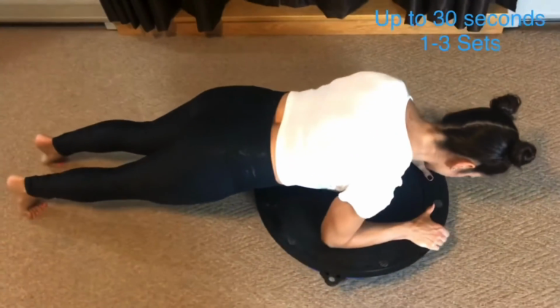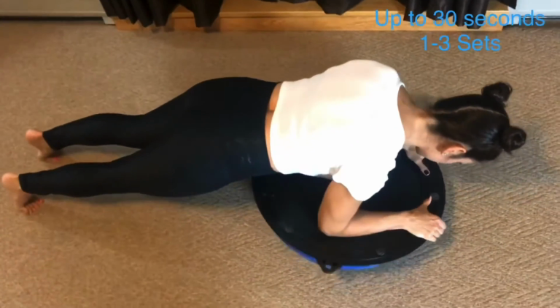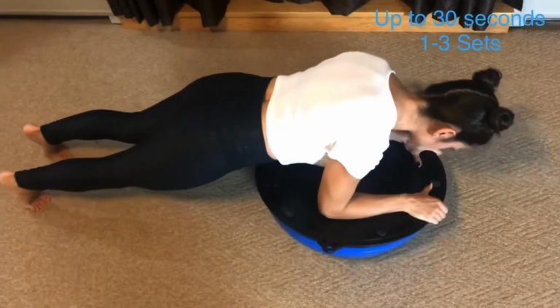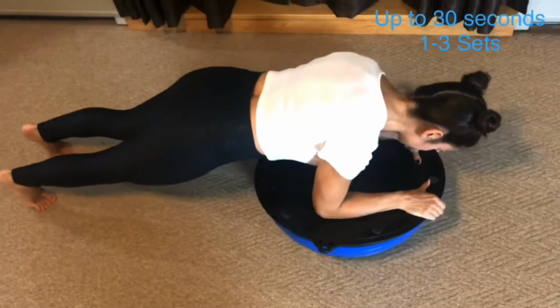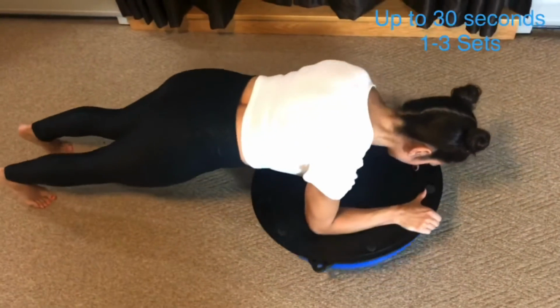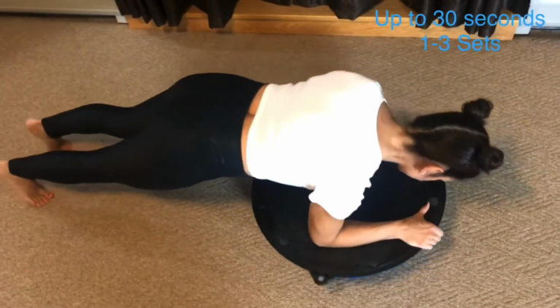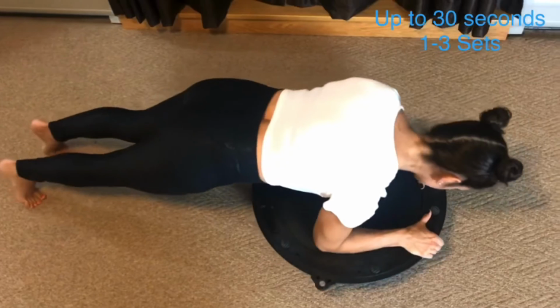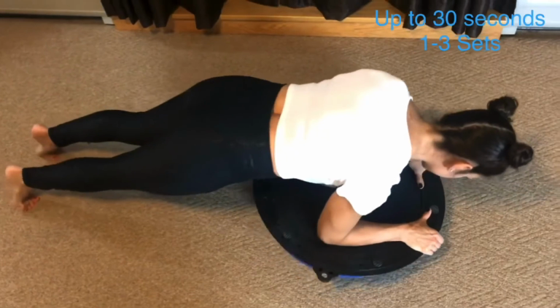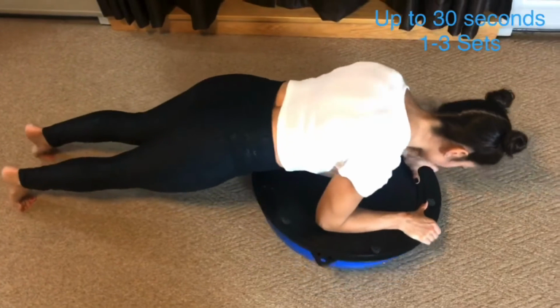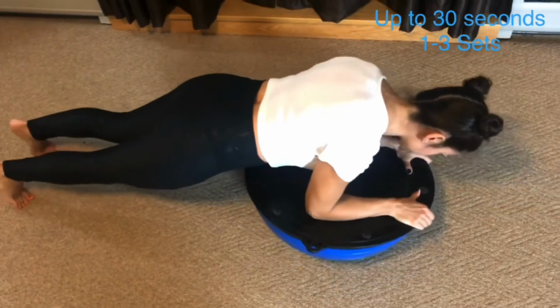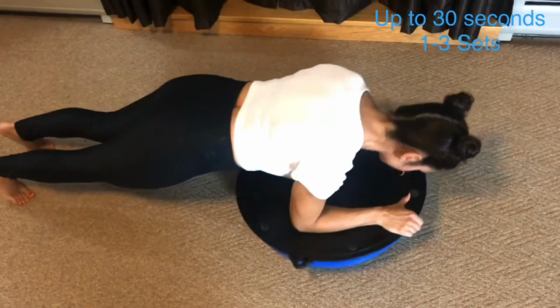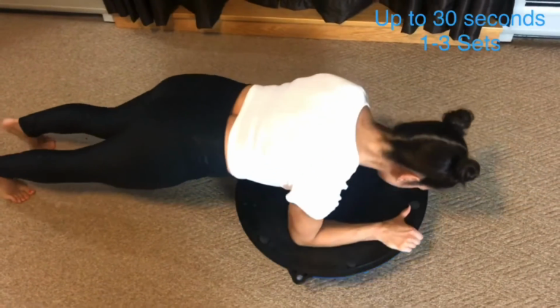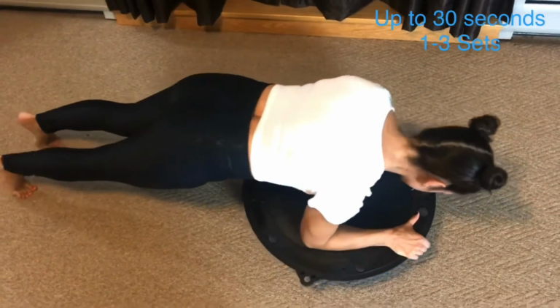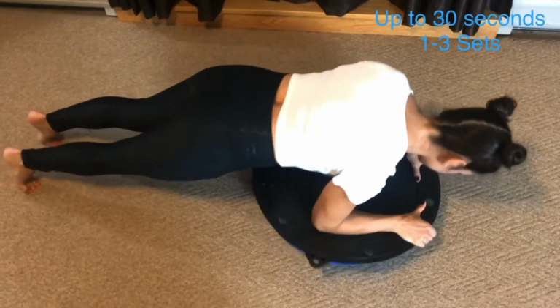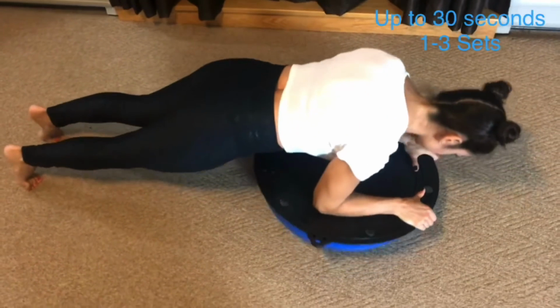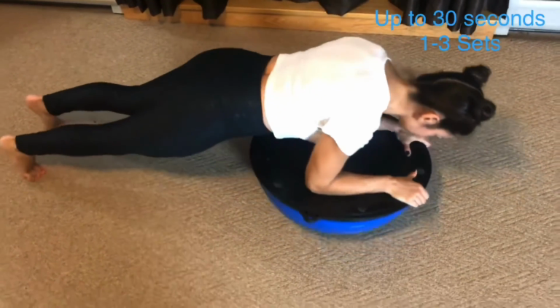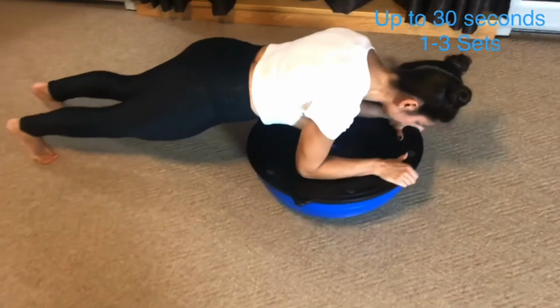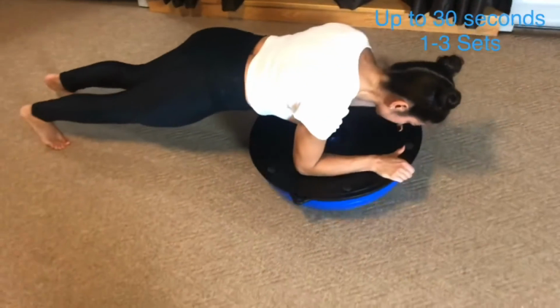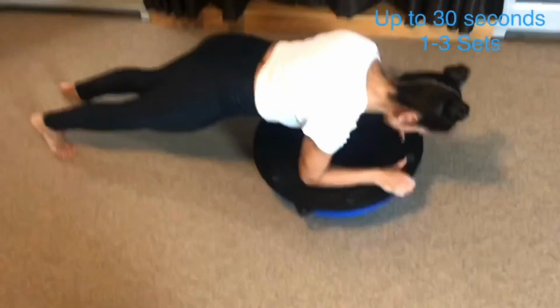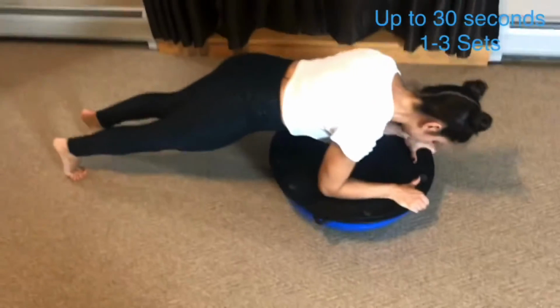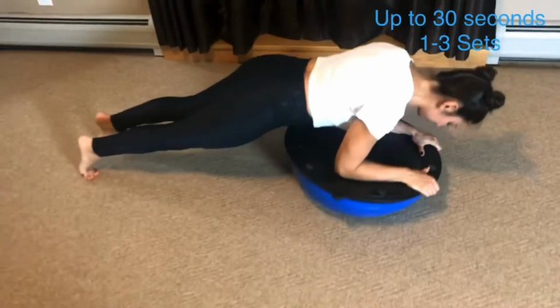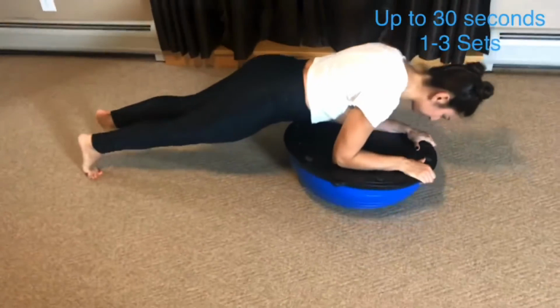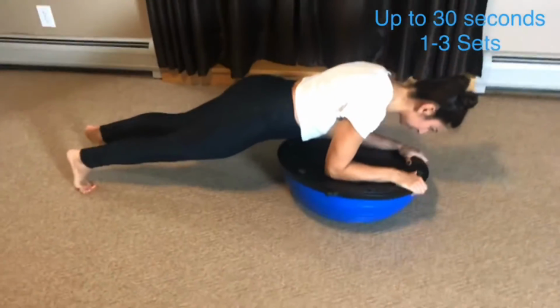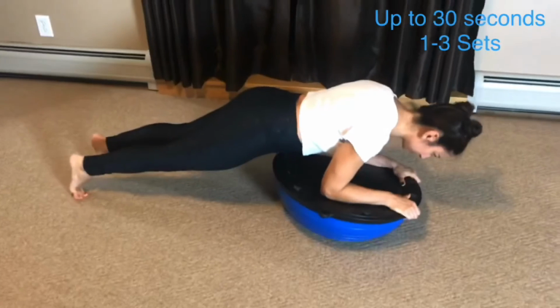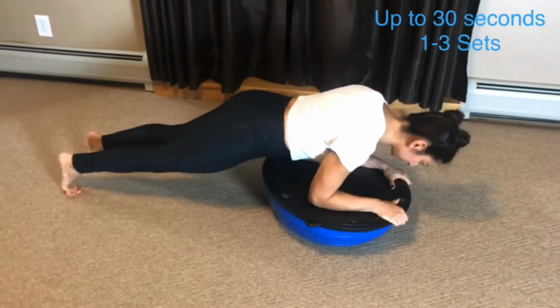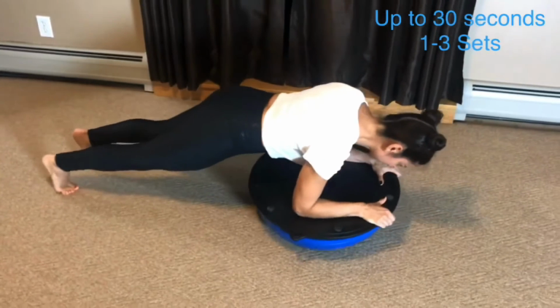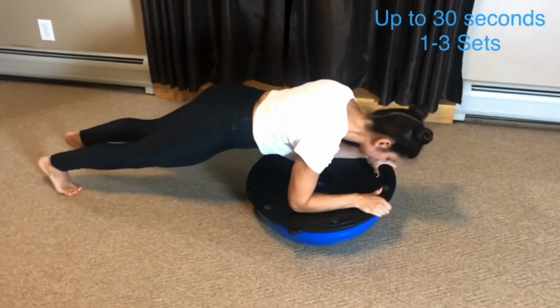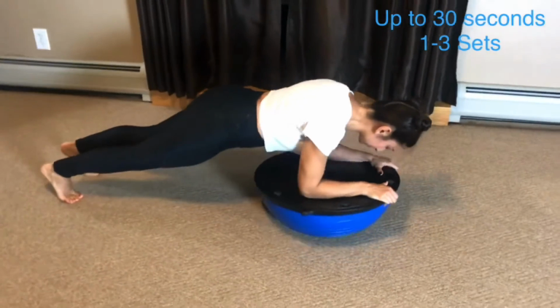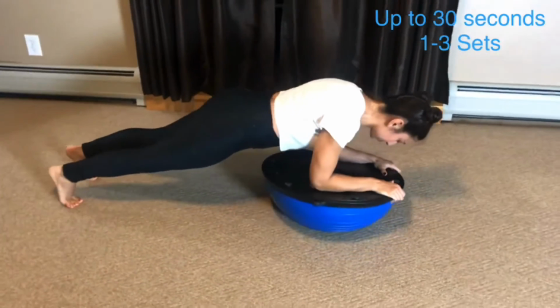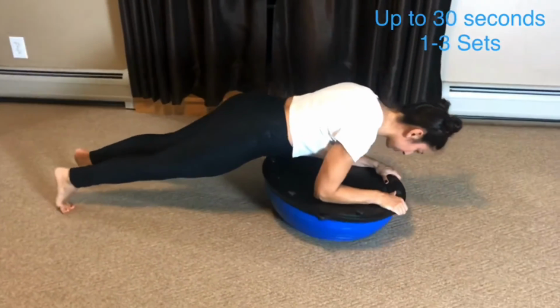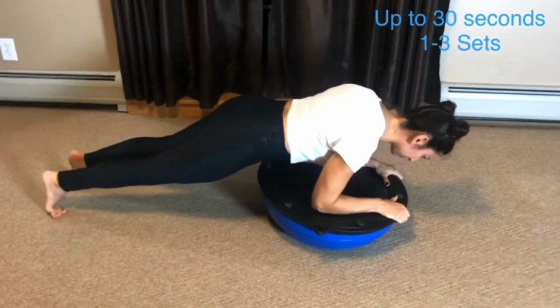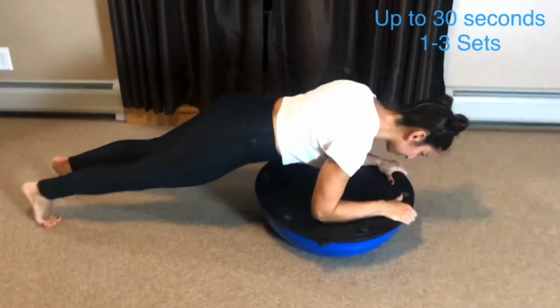Keep your shoulders over your elbows to protect them from injury. Move your feet and upper body in the direction you want the ball to move.